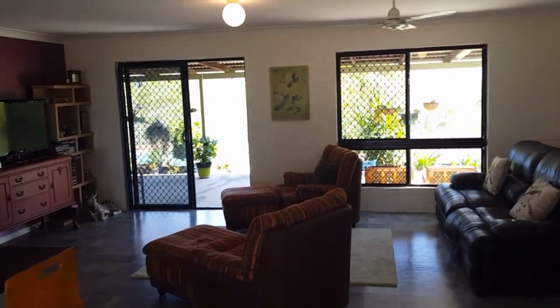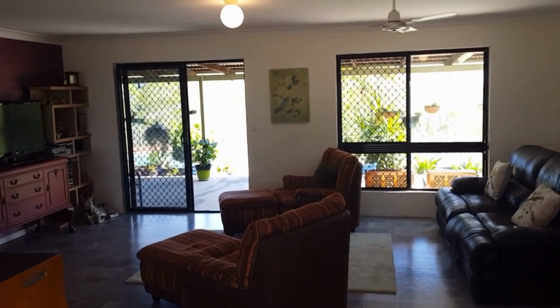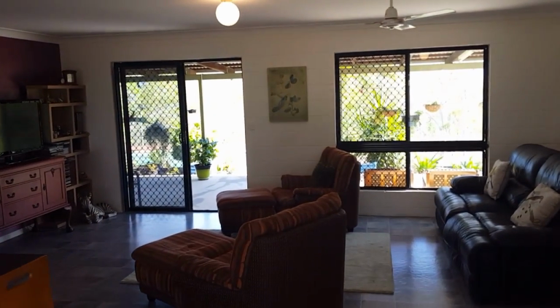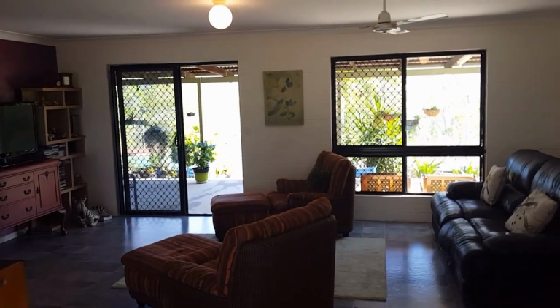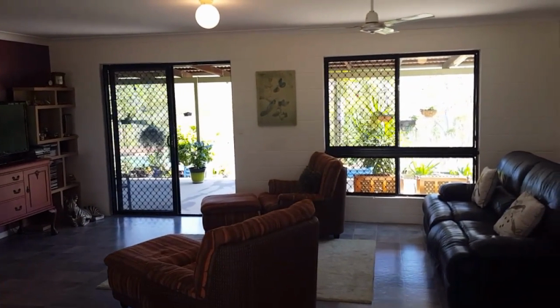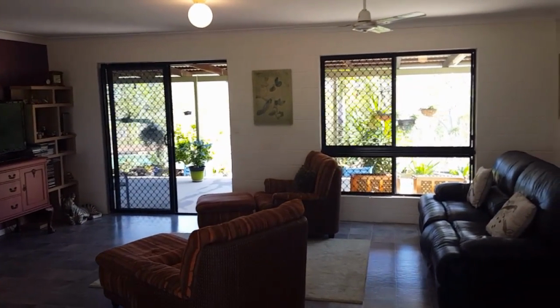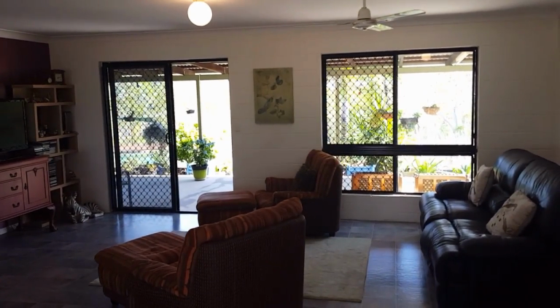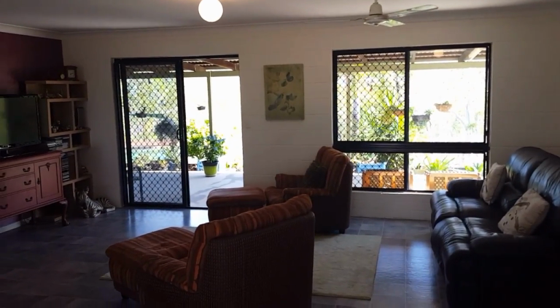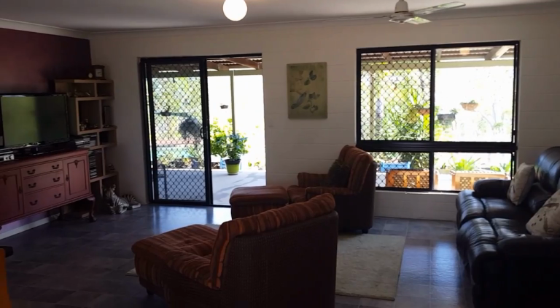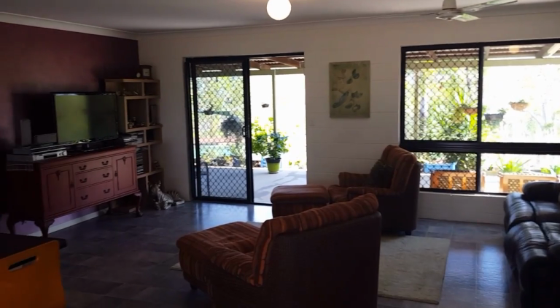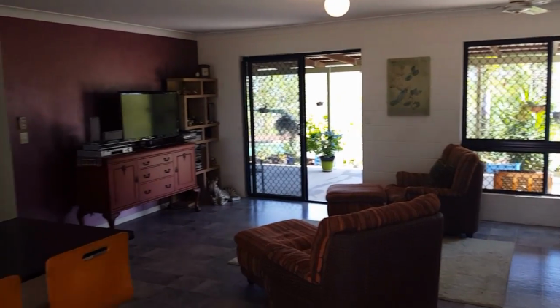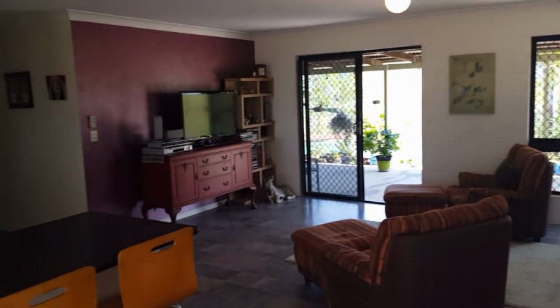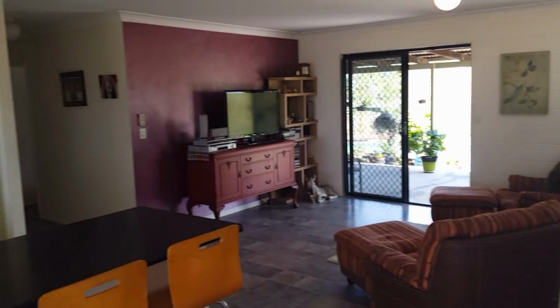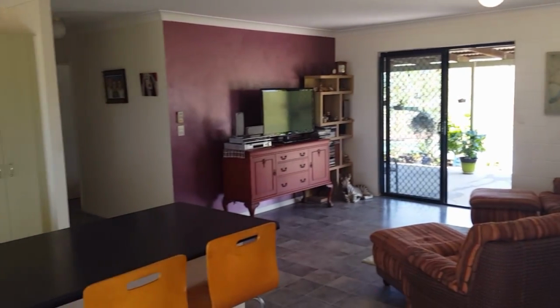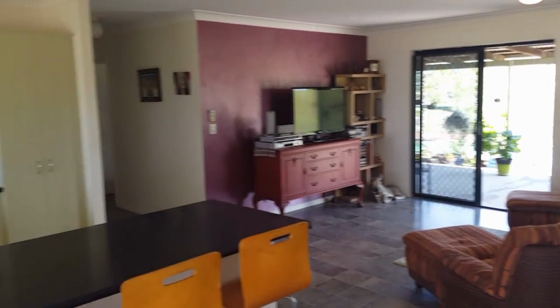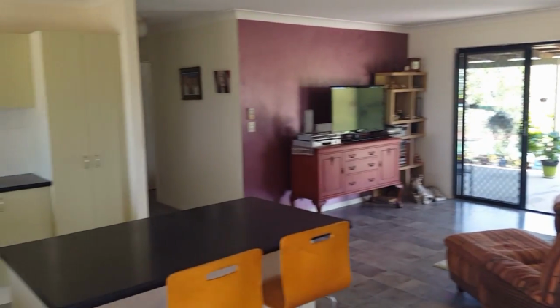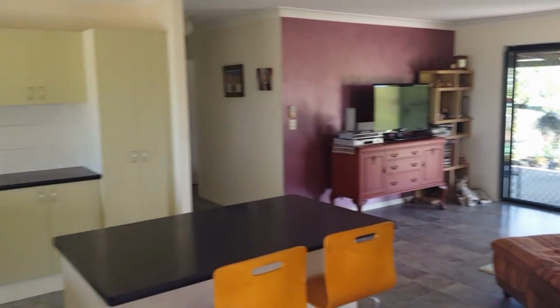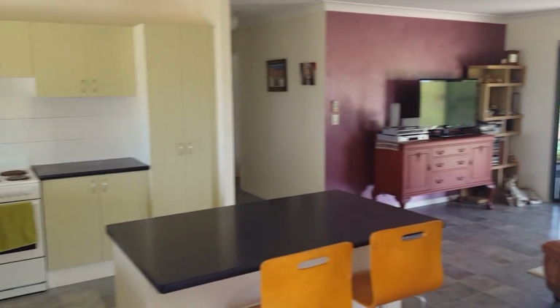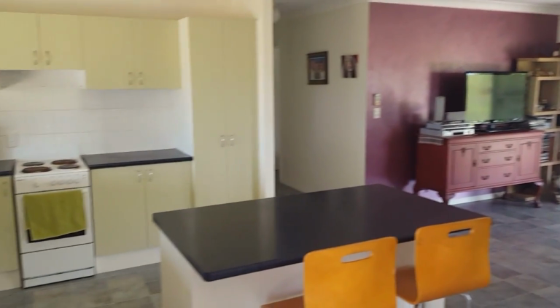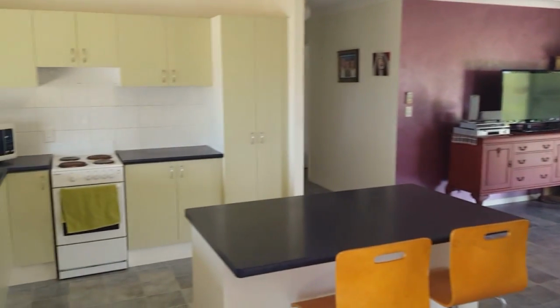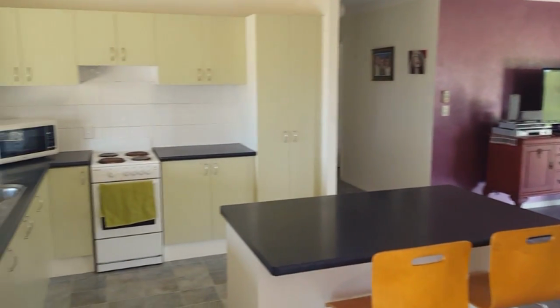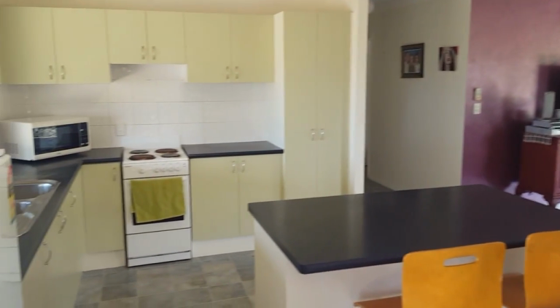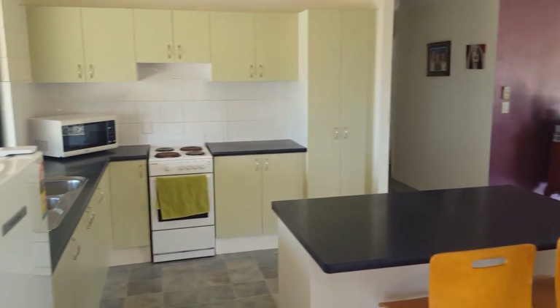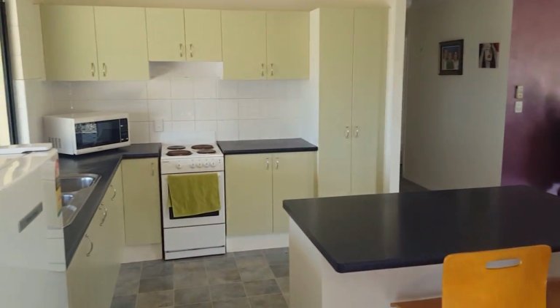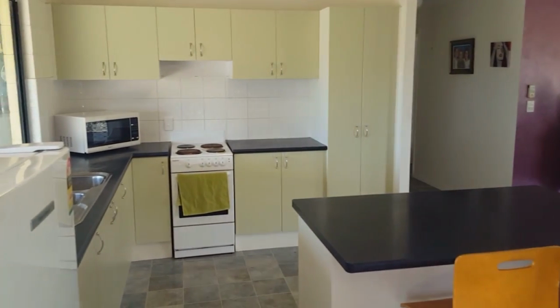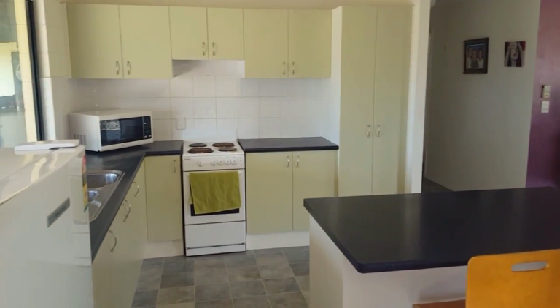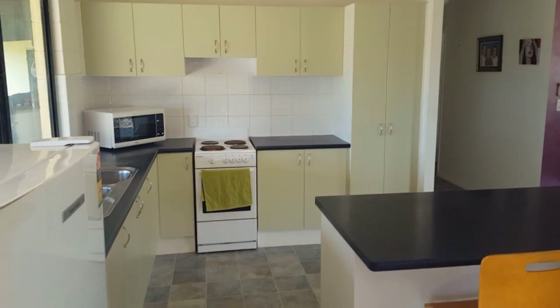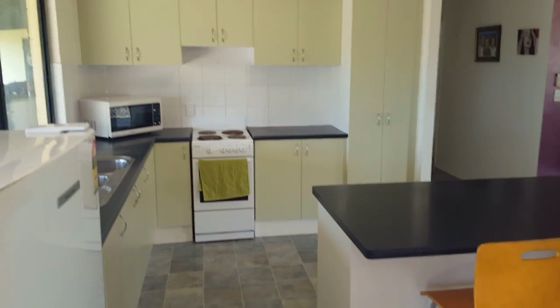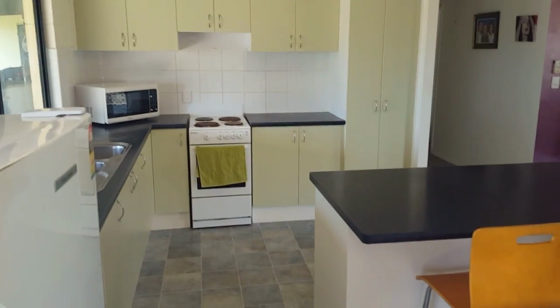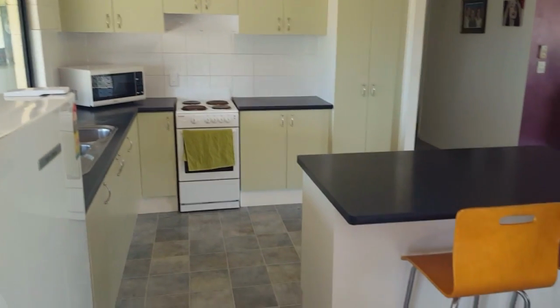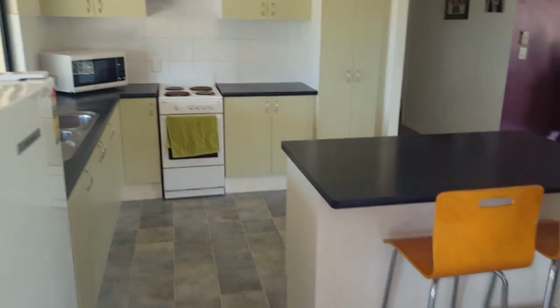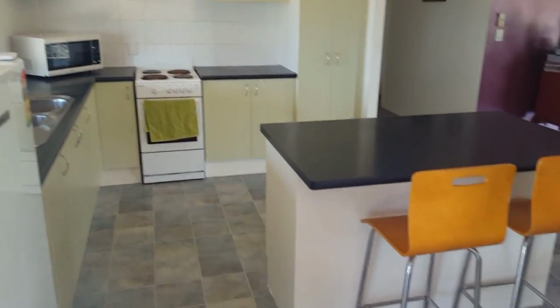So we have the lounge here. Nice, good-sized kitchen. Plenty of bench space. There's an island bench there.